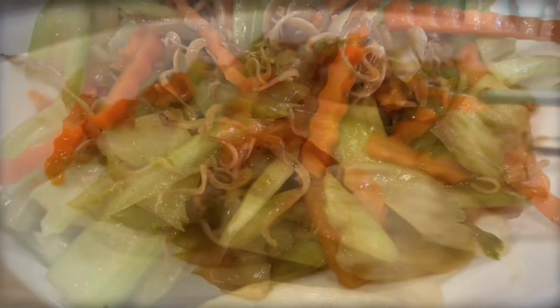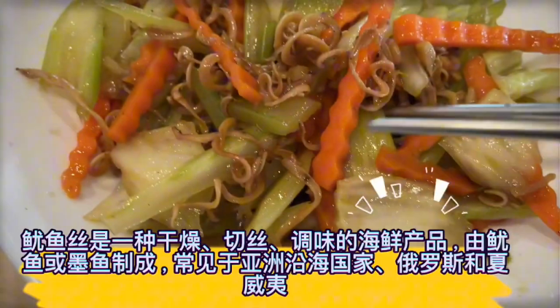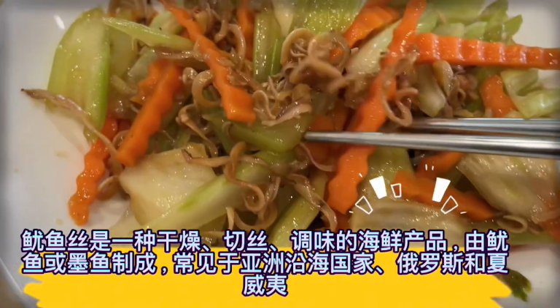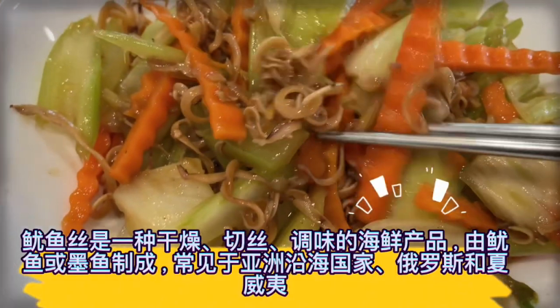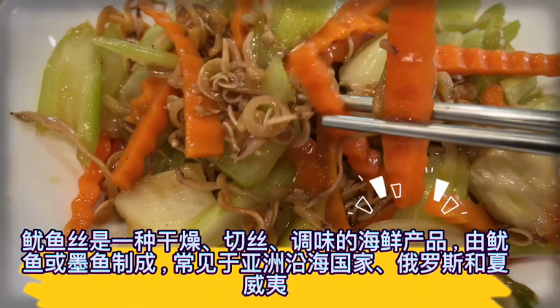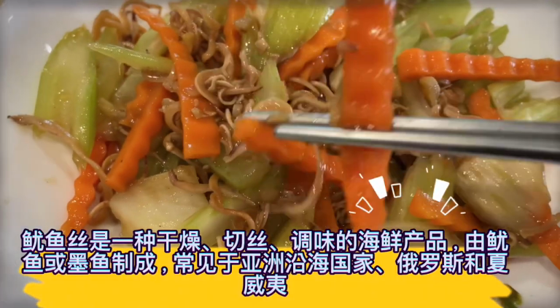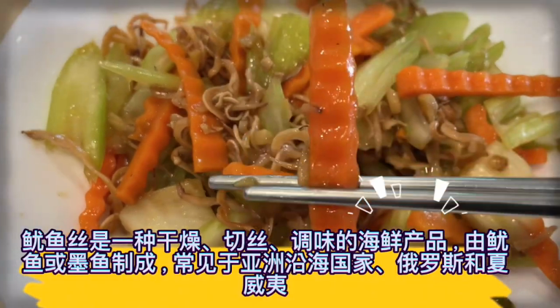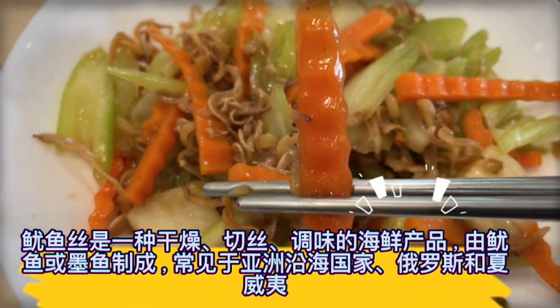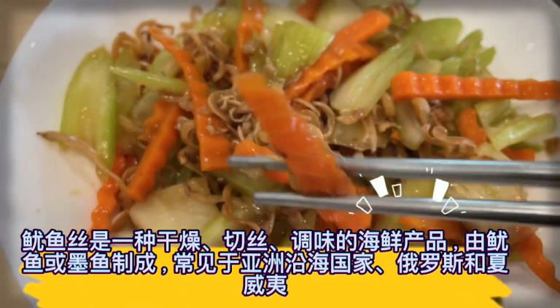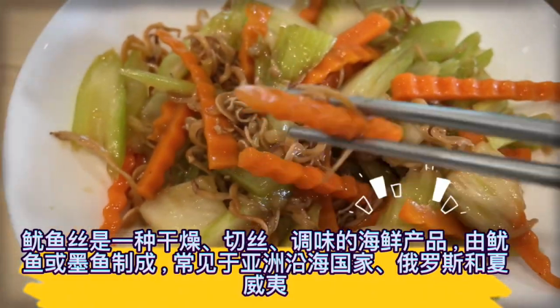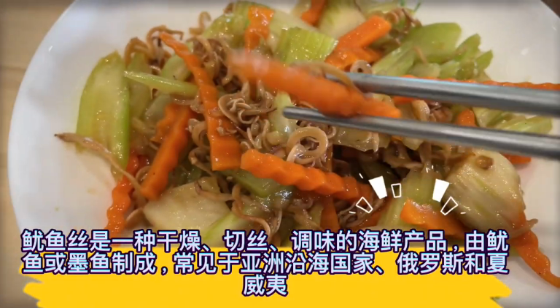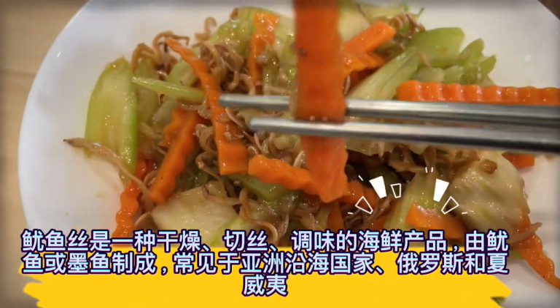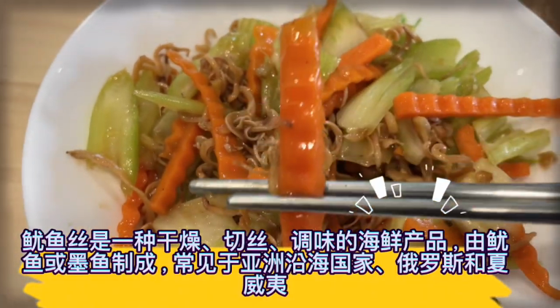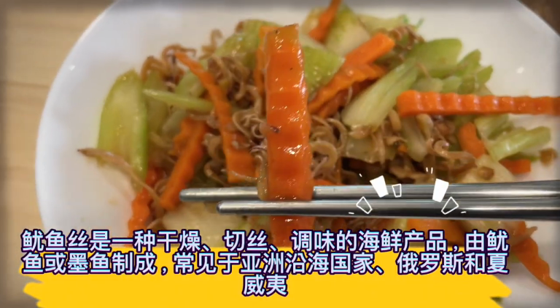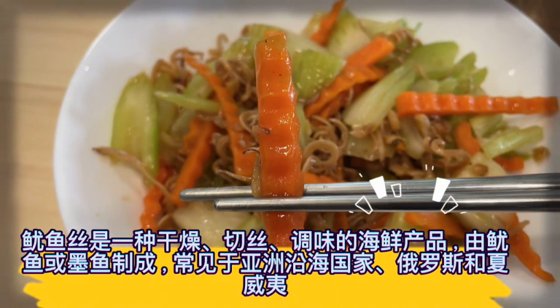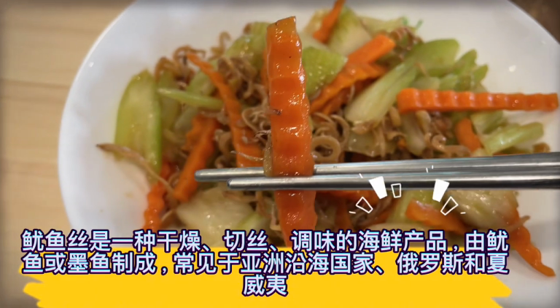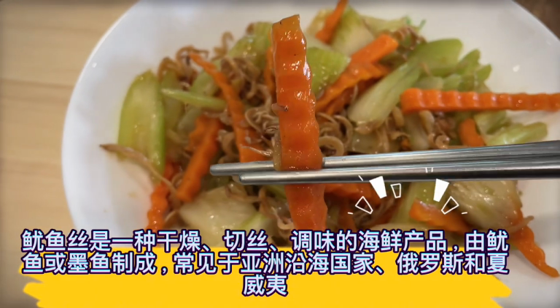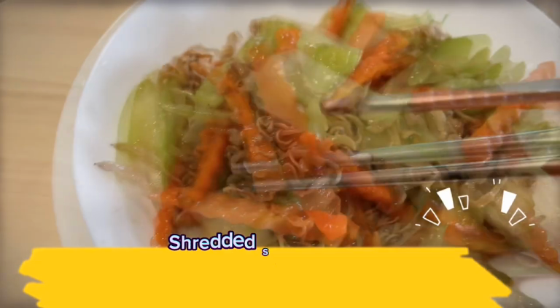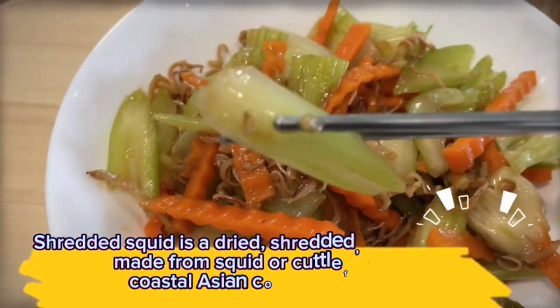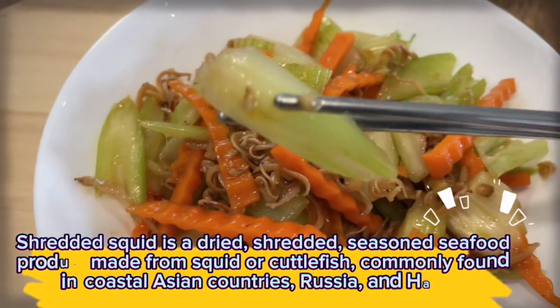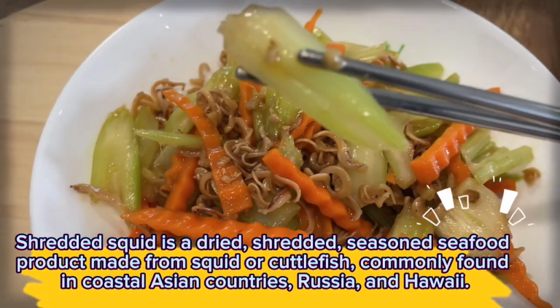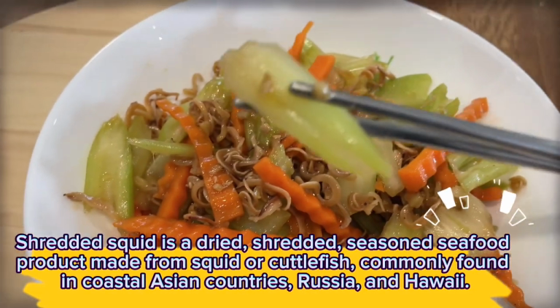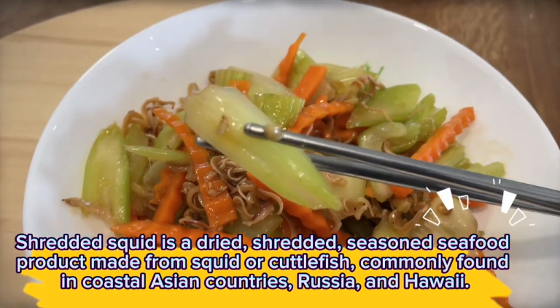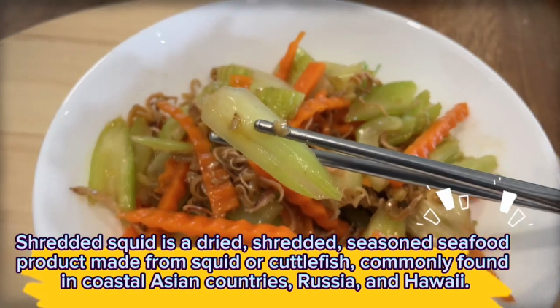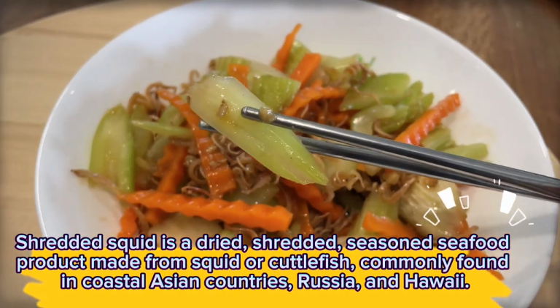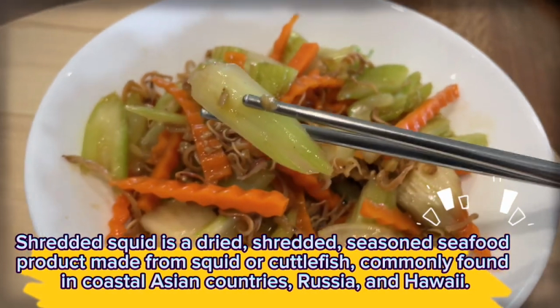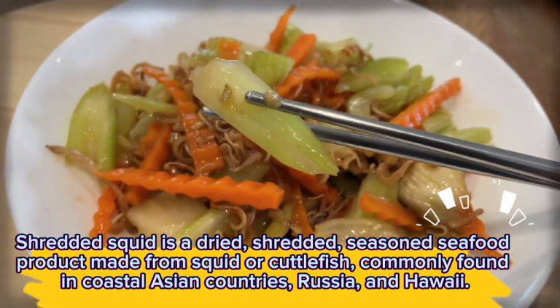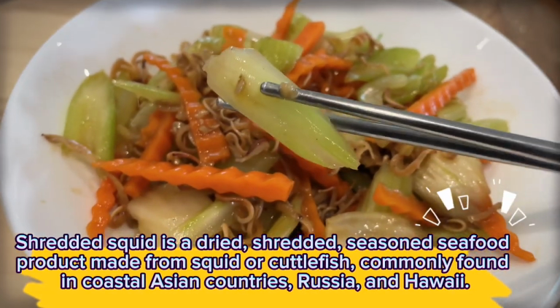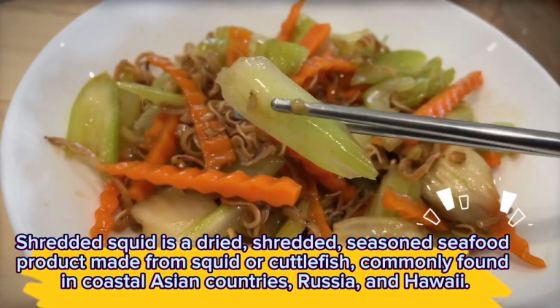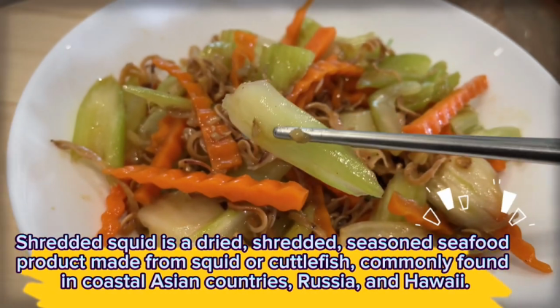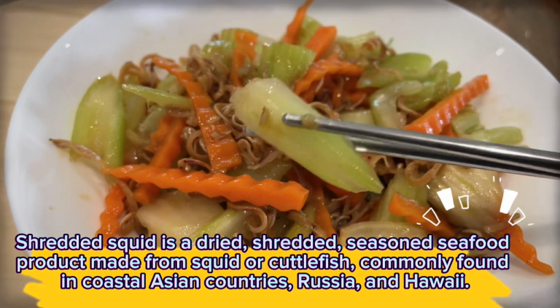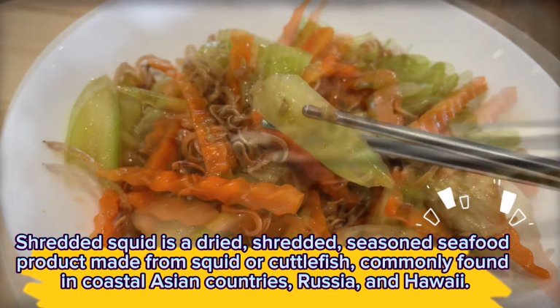Shredded squid is a dried, shredded, seasoned seafood product made from squid or cuttlefish, commonly found in coastal Asian countries, Russia, and Hawaii.